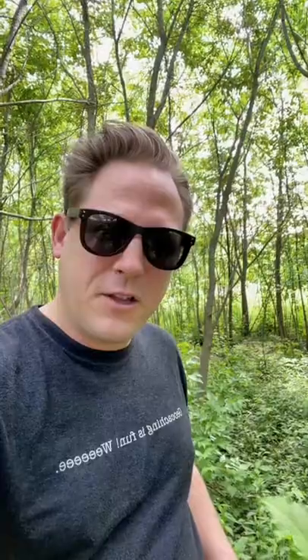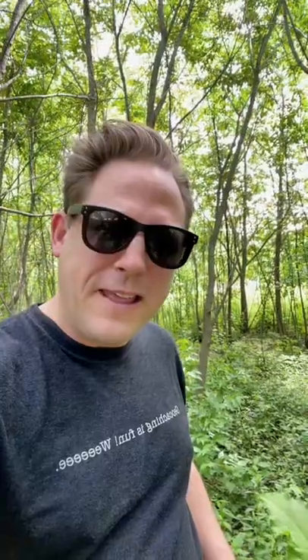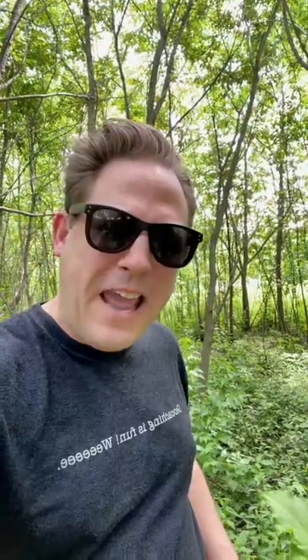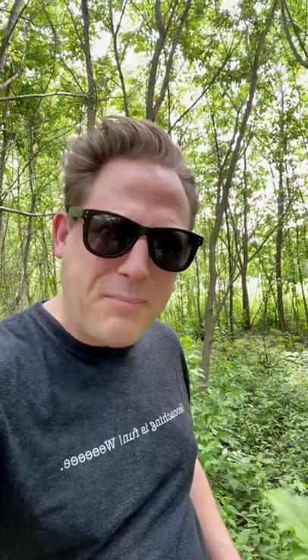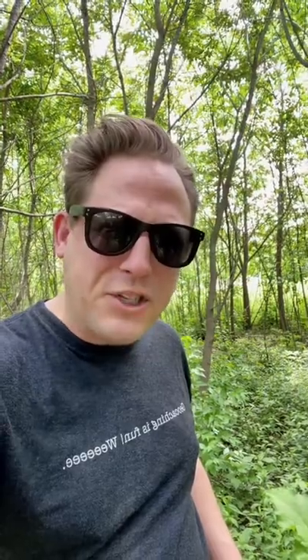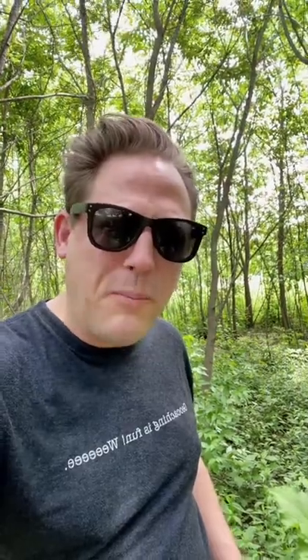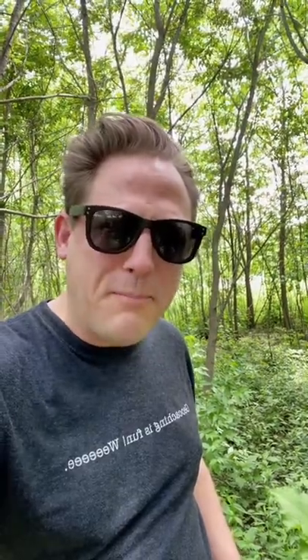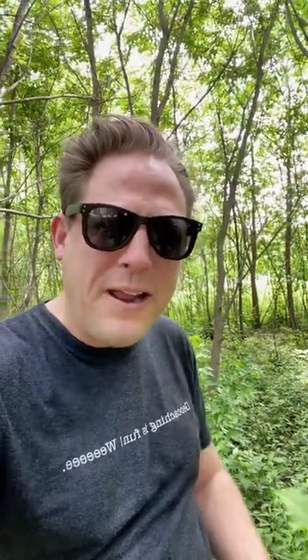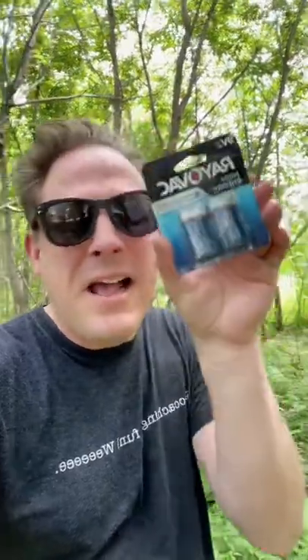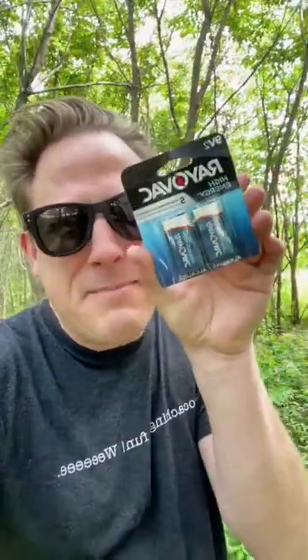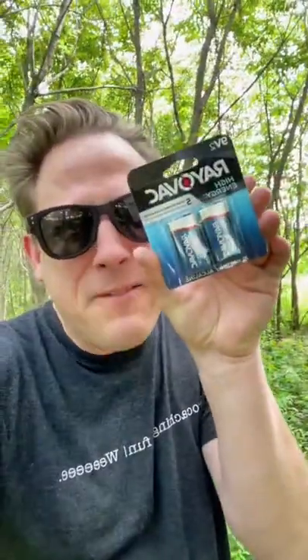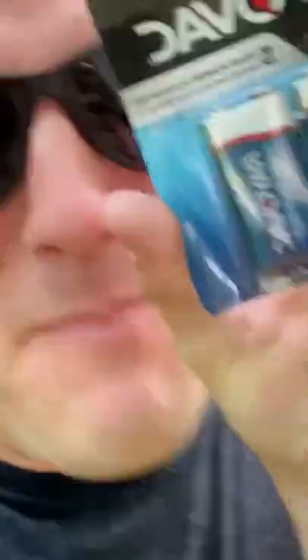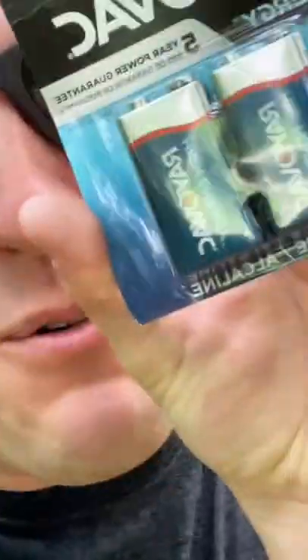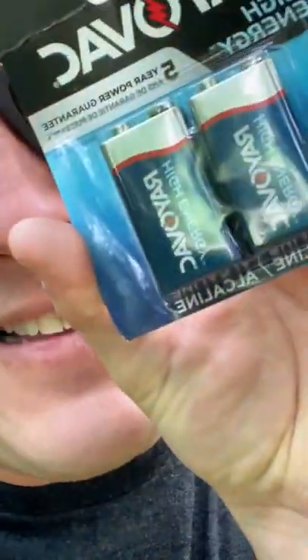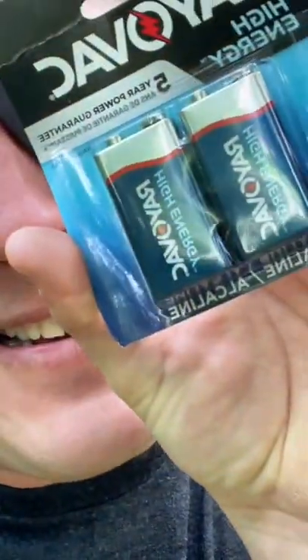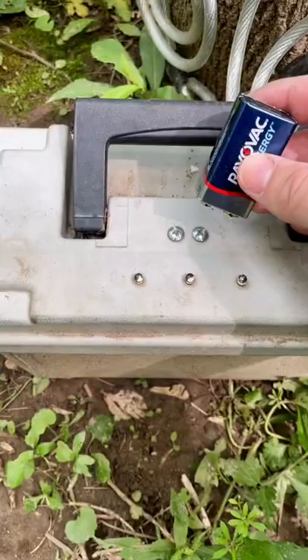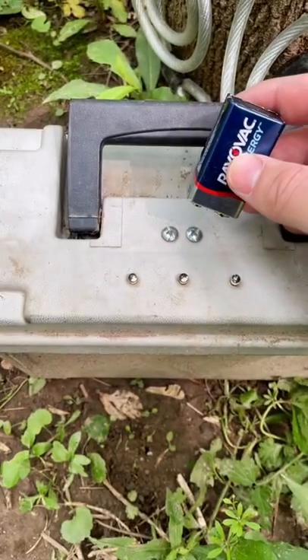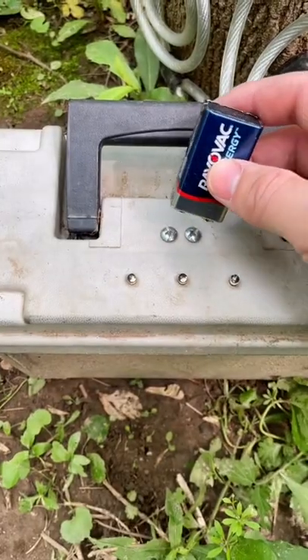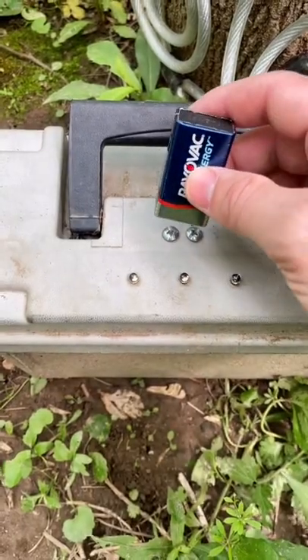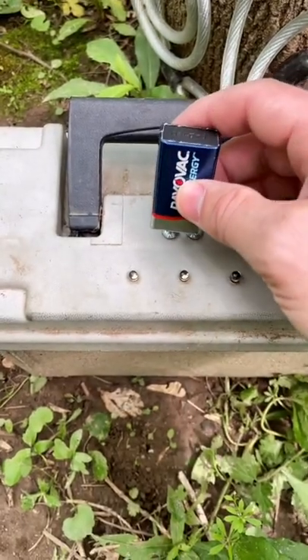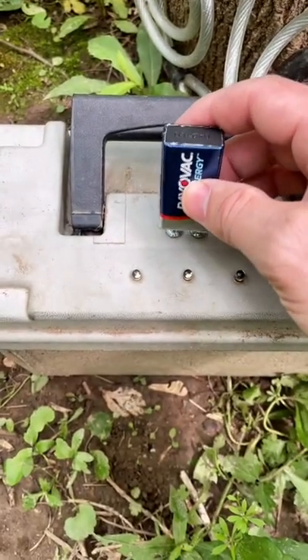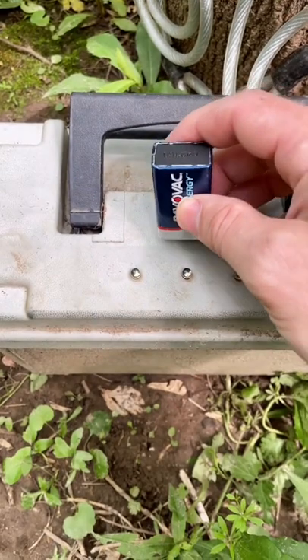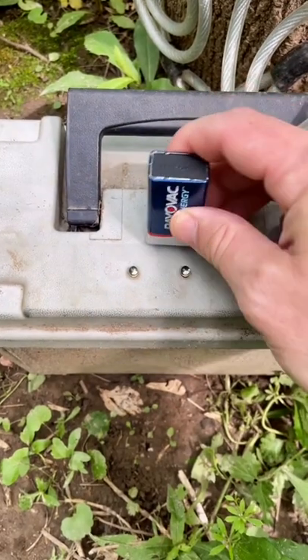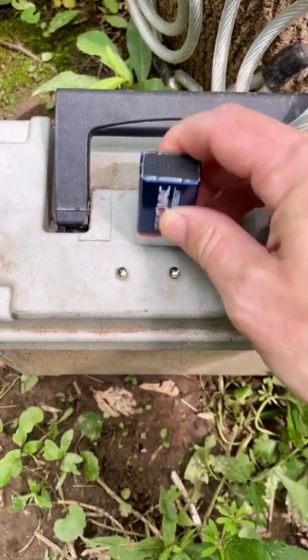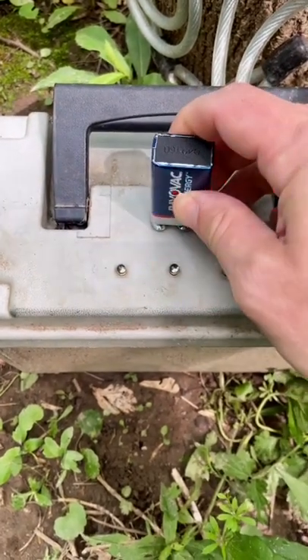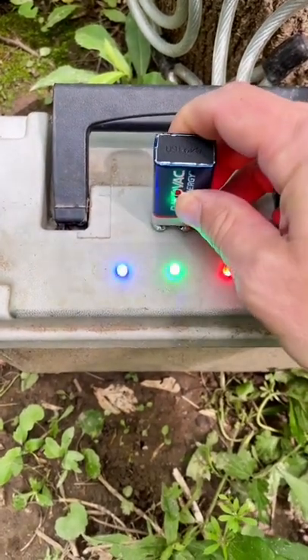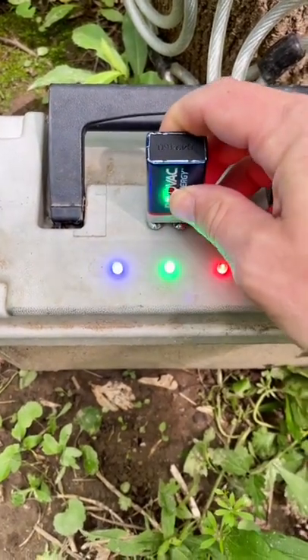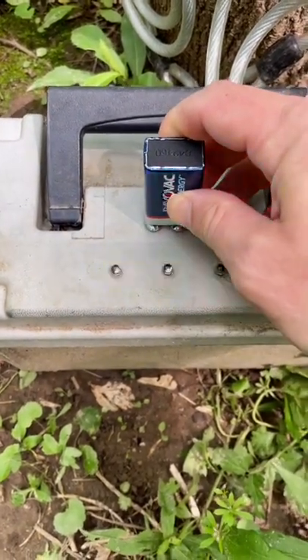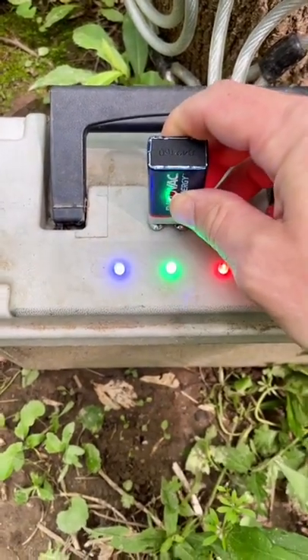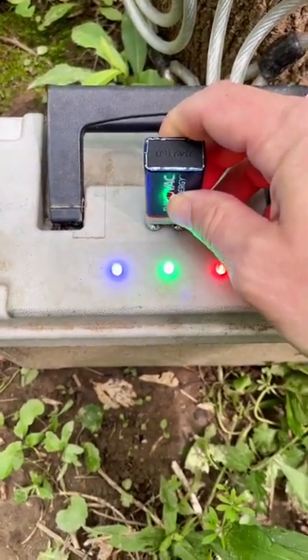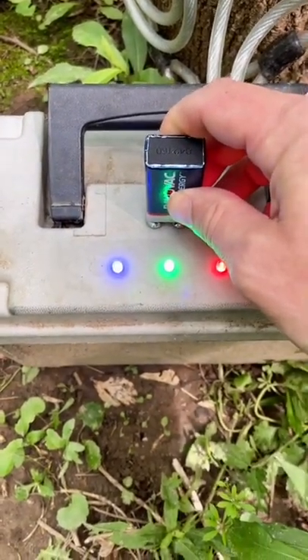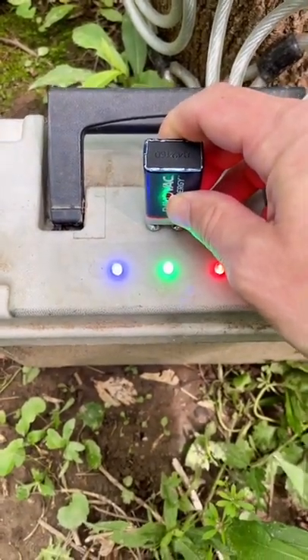Good thing the cache page told me to bring some 9-volt batteries. This looks like a good spot to put the battery. Whoa, what's happening?